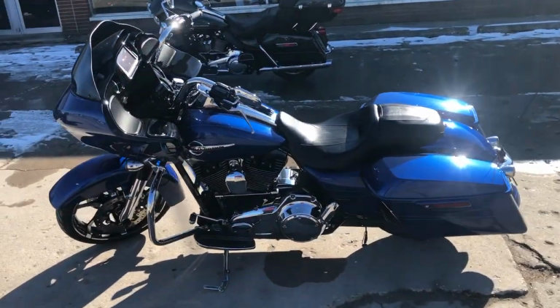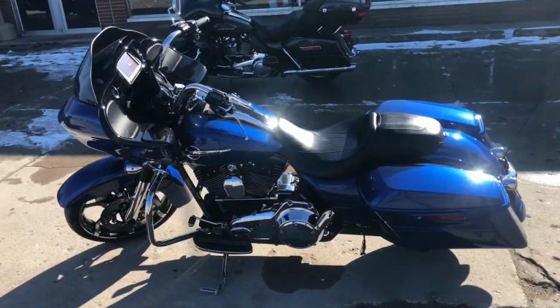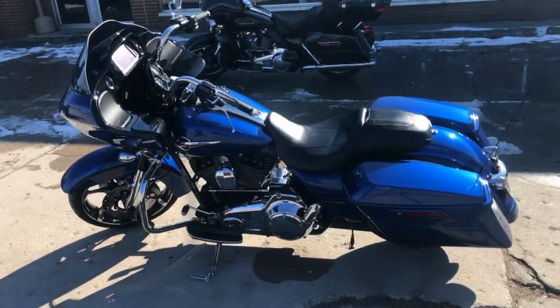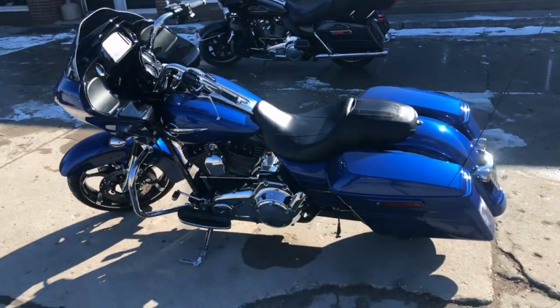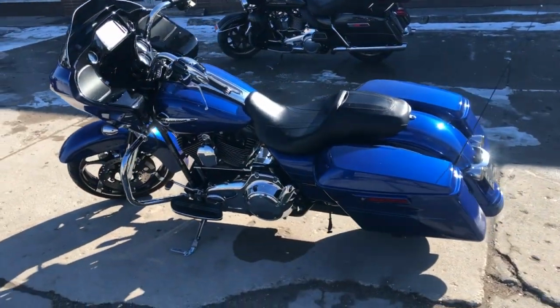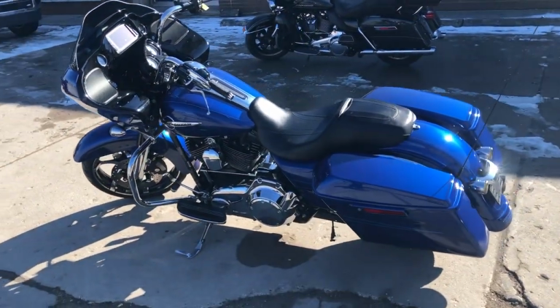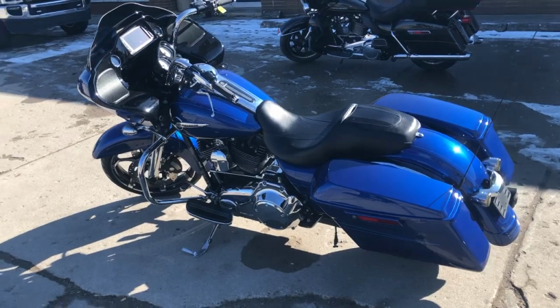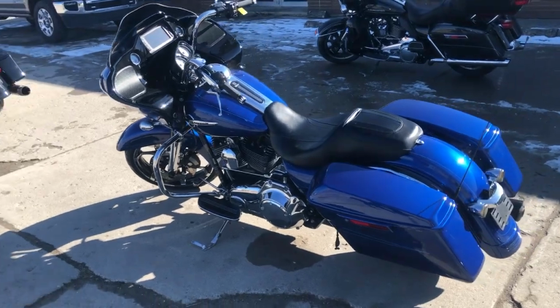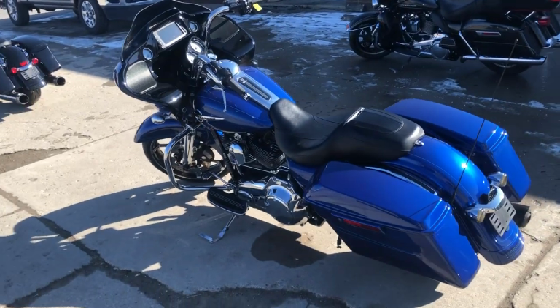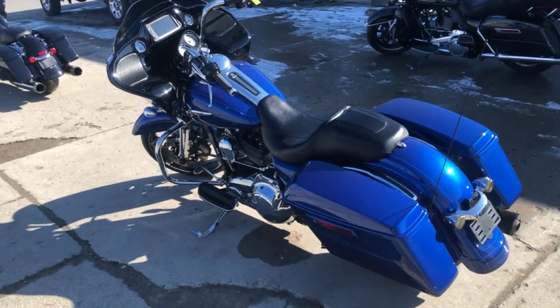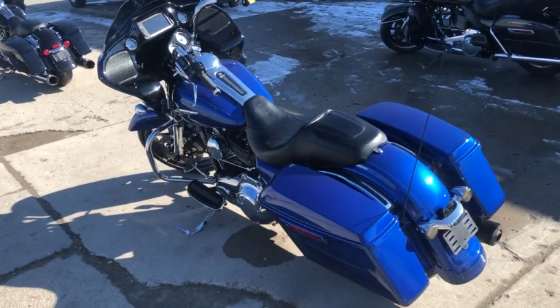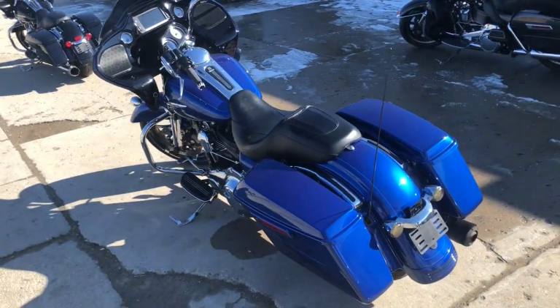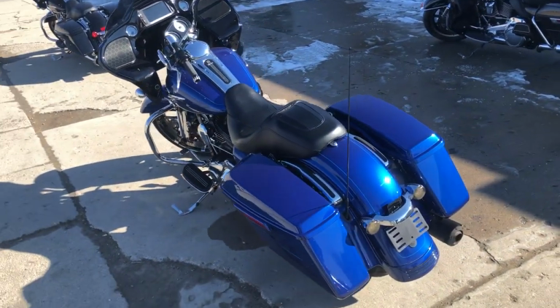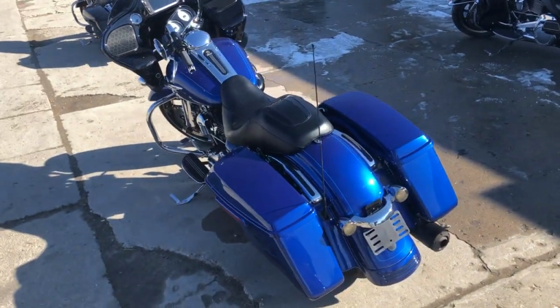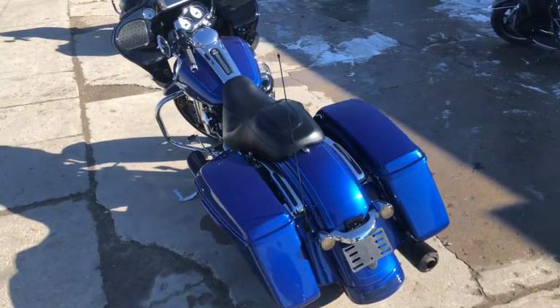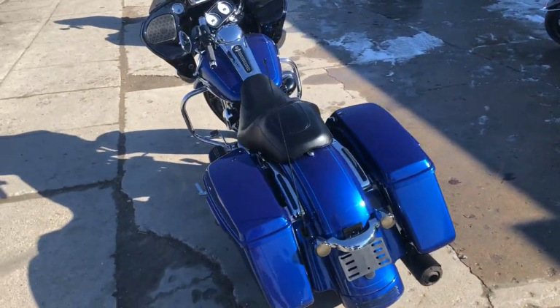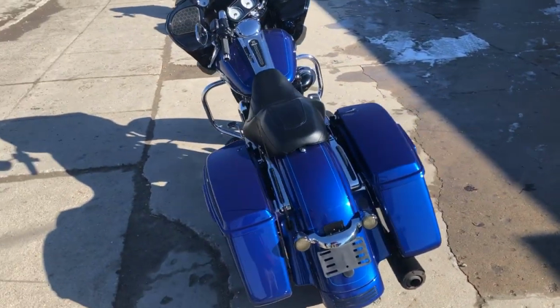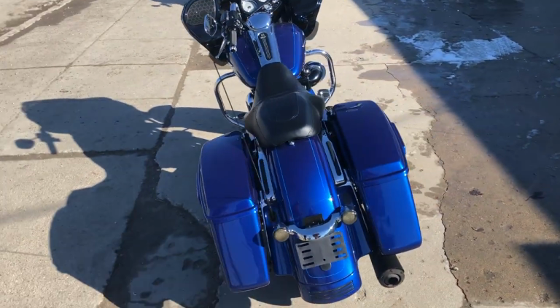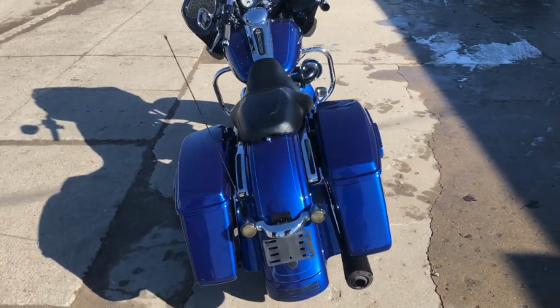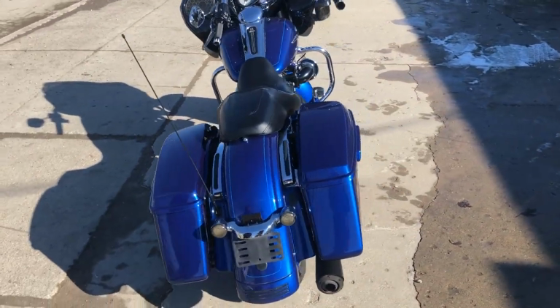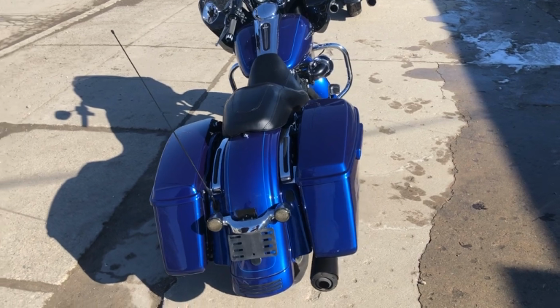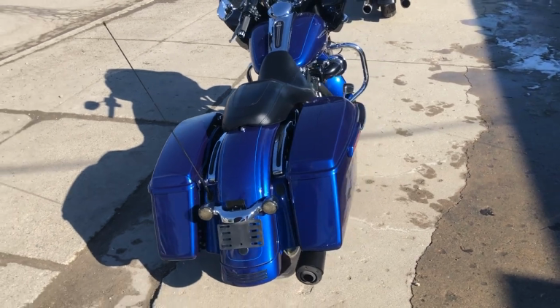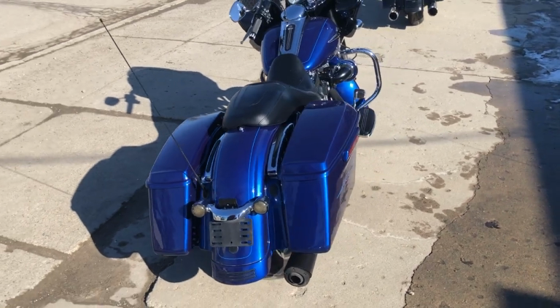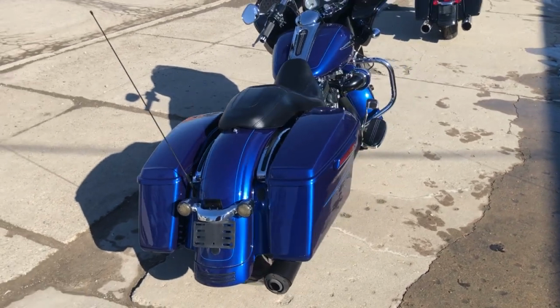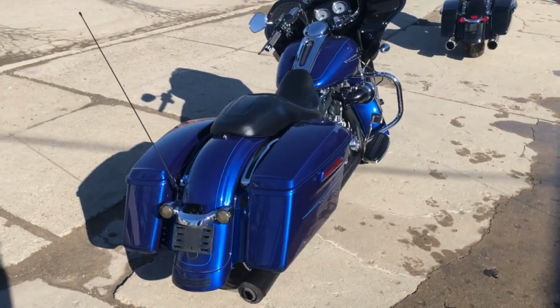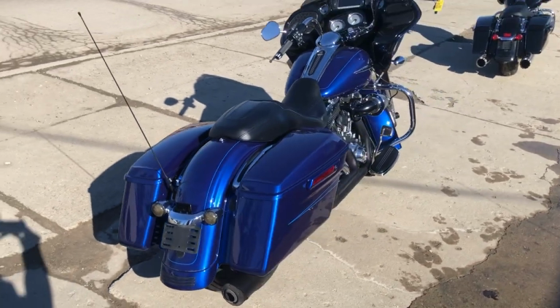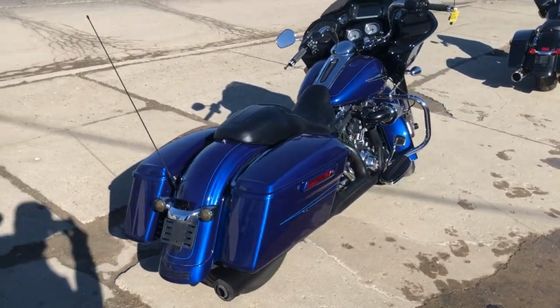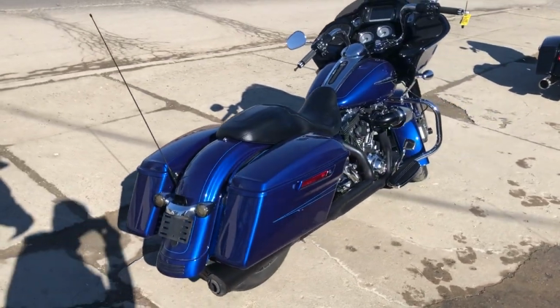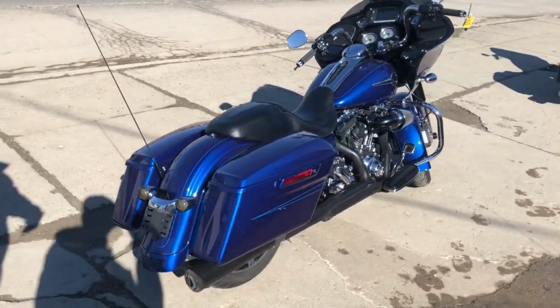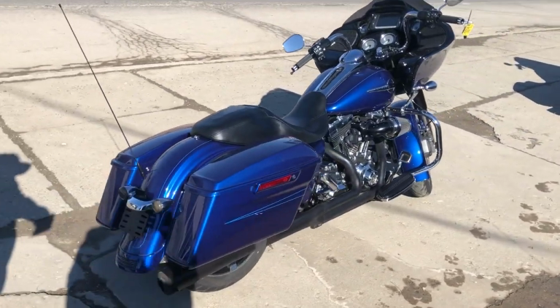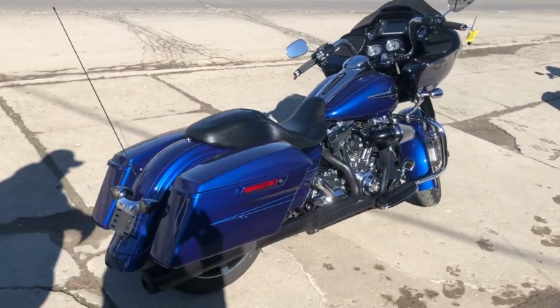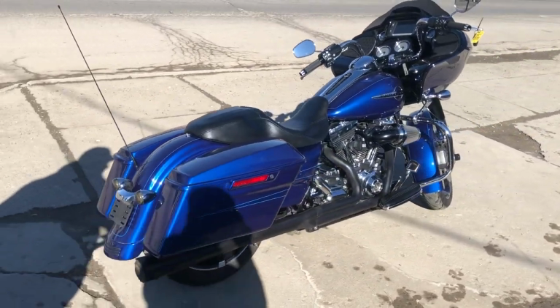Don't let the miles scare you, this one's a nice bike, guys. Just over 70,000 miles. Bluetooth stereo, navigation, security system. Screaming Eagle intake and a Super Trap 2-1 exhaust.